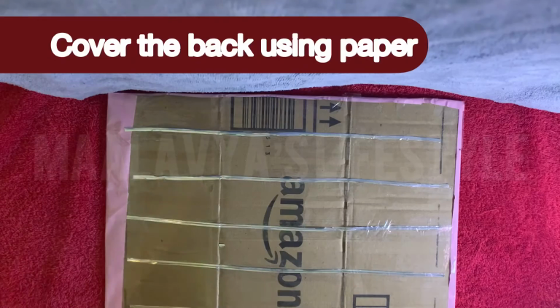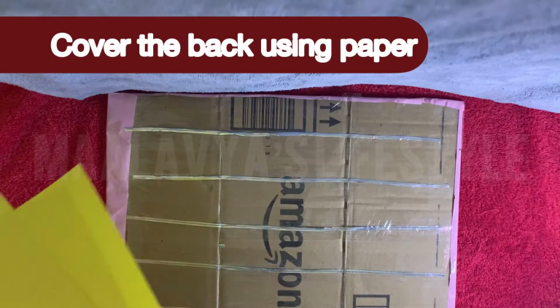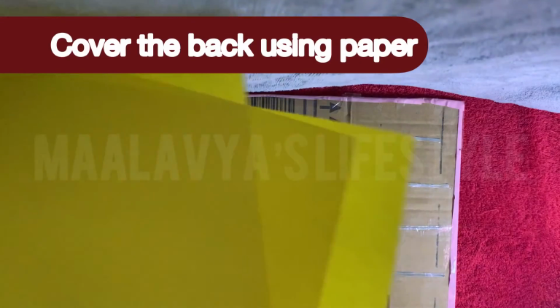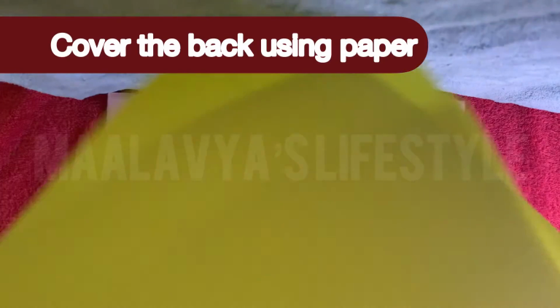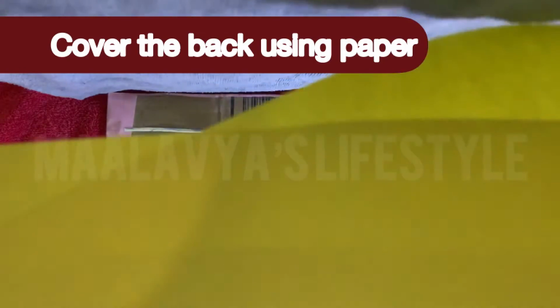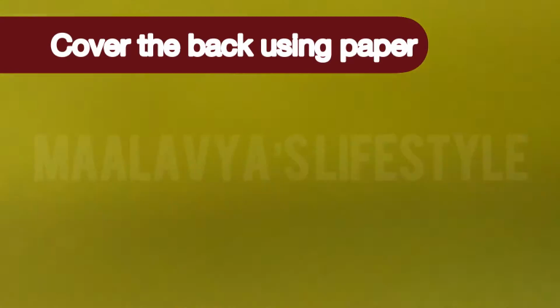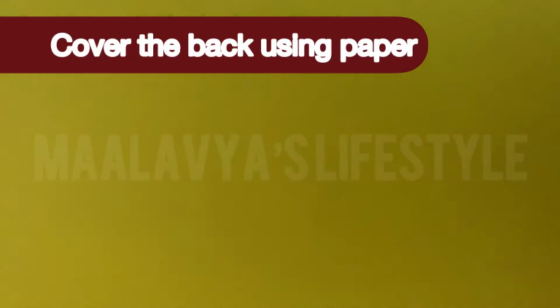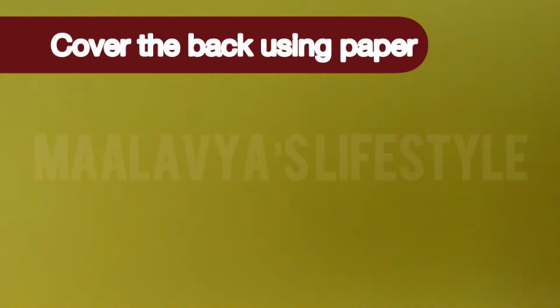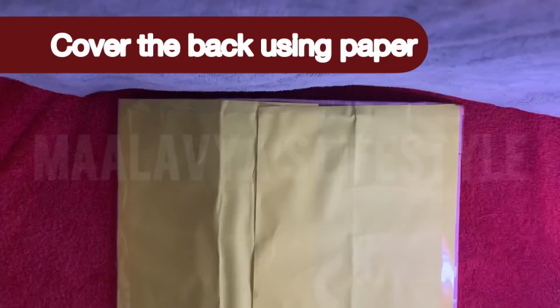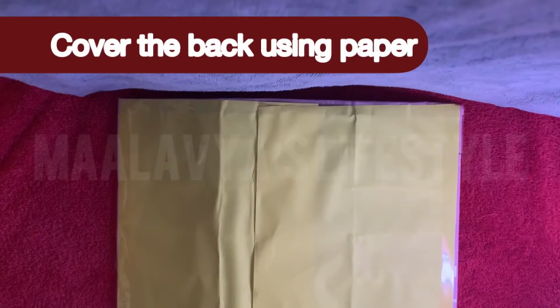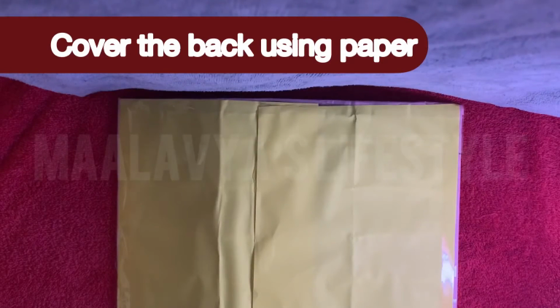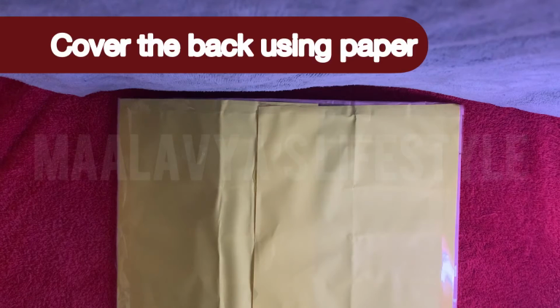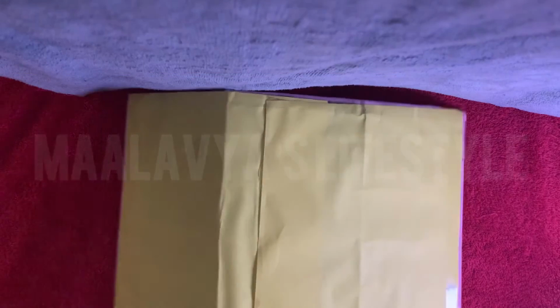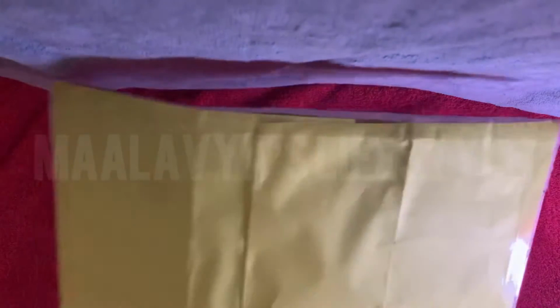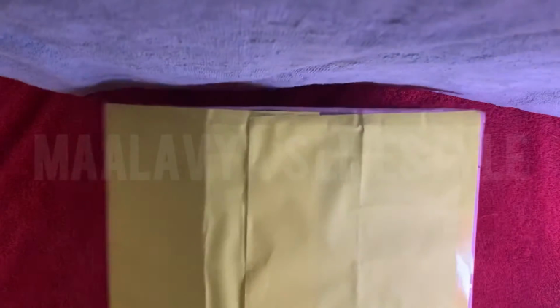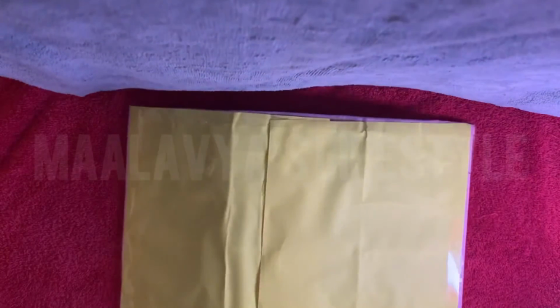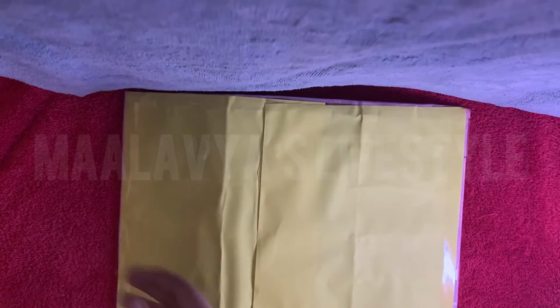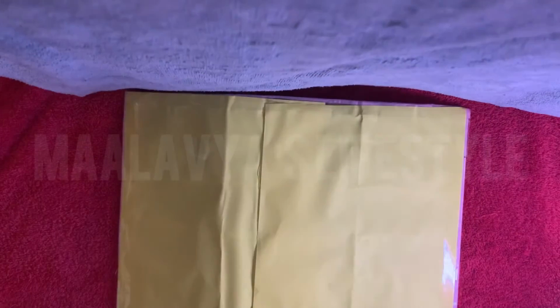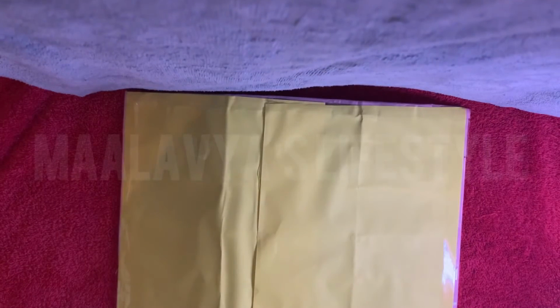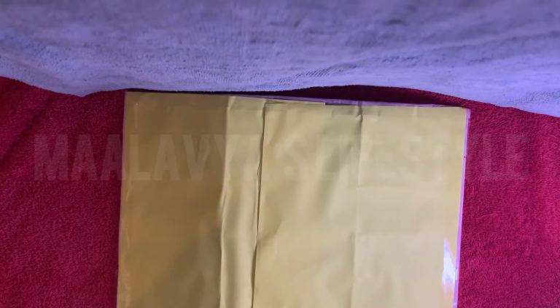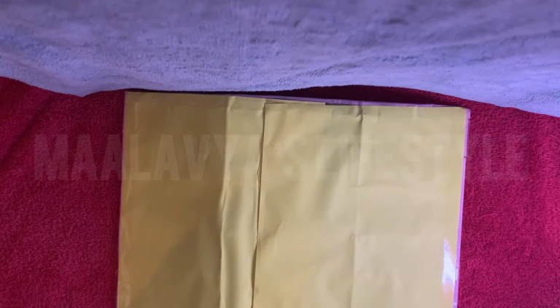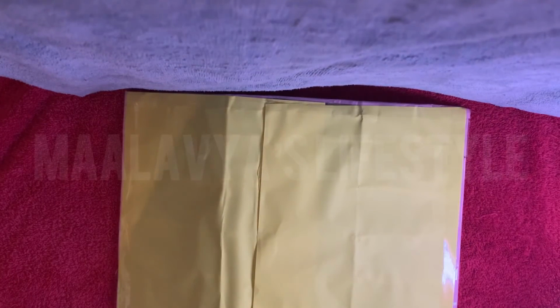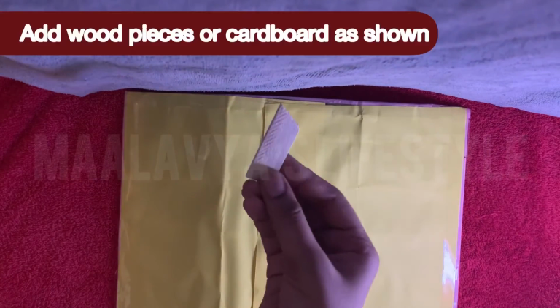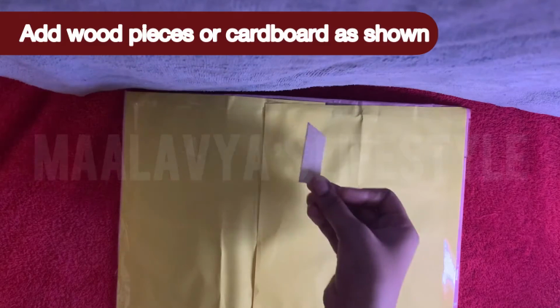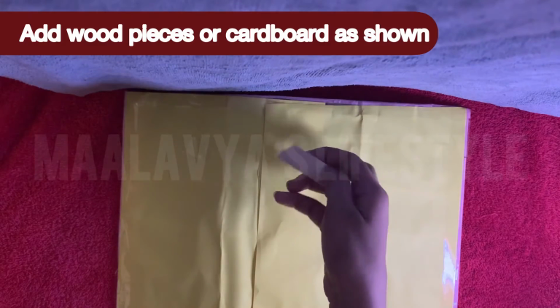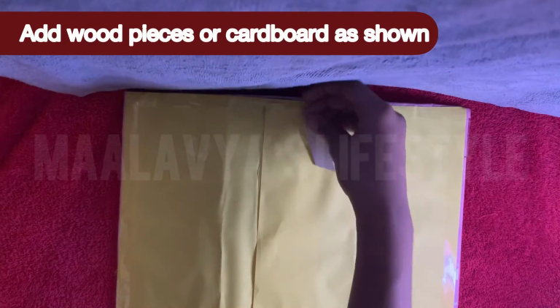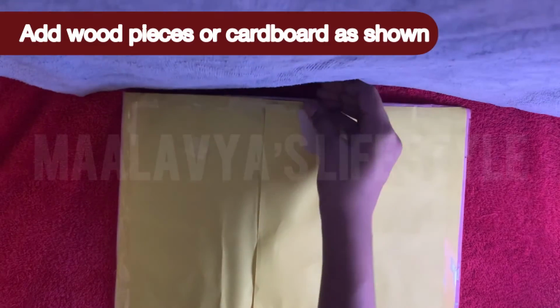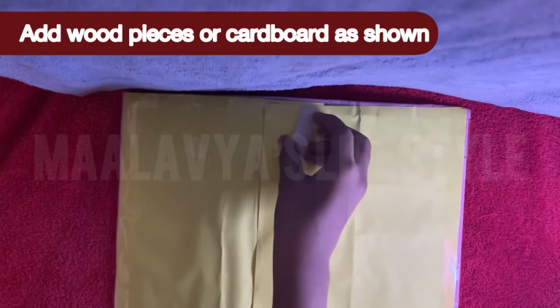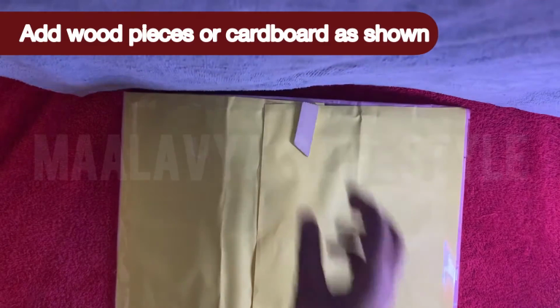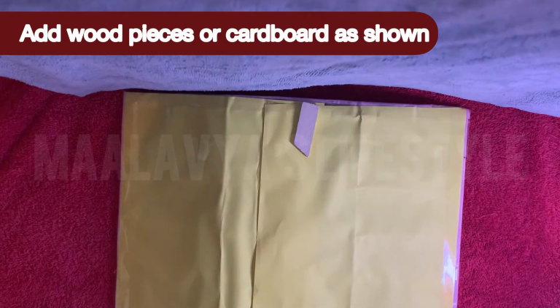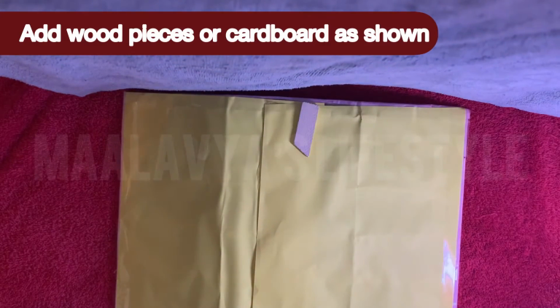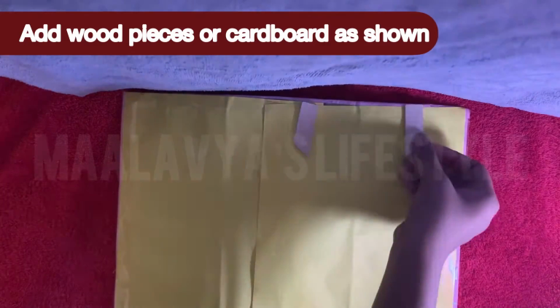Cover the back side of the cardboard using any color paper you wish. Then stick wood pieces or cardboard as shown for better support.